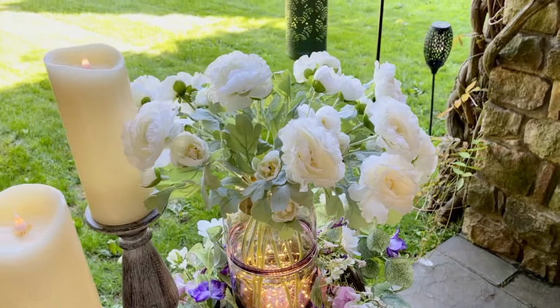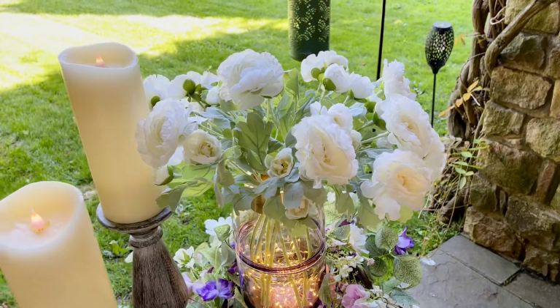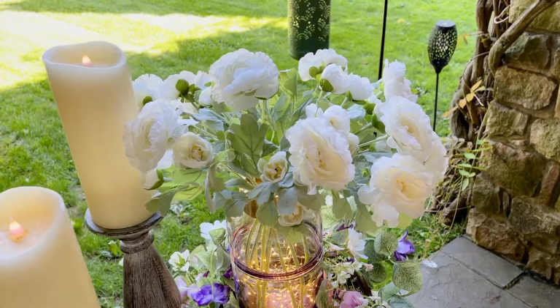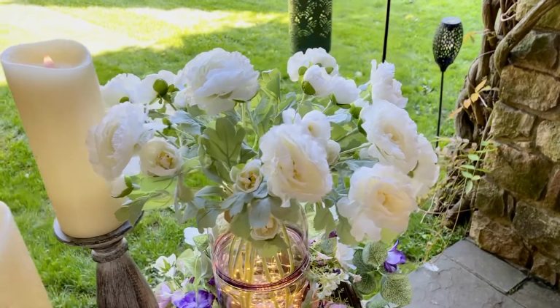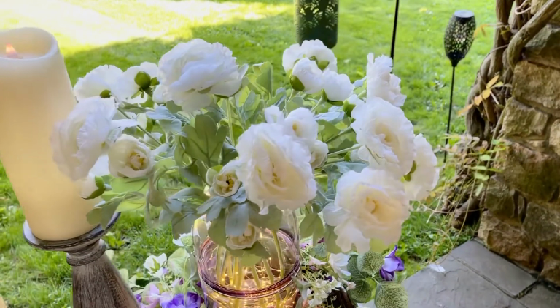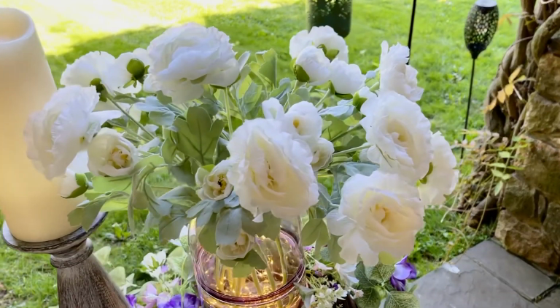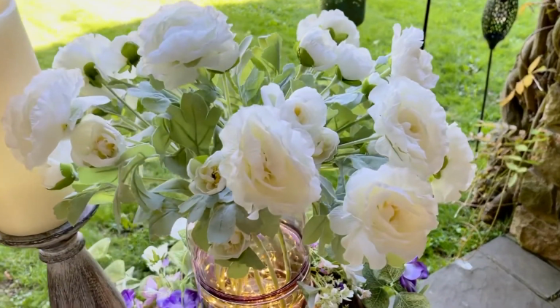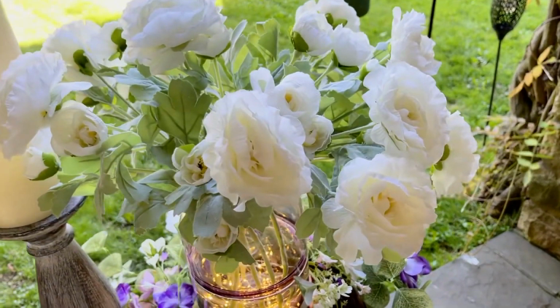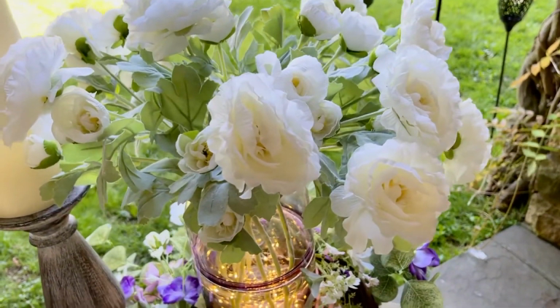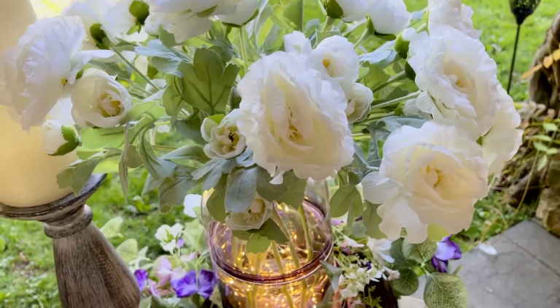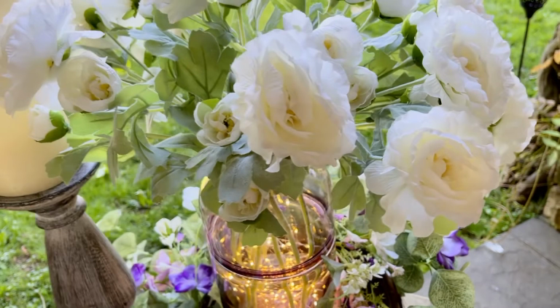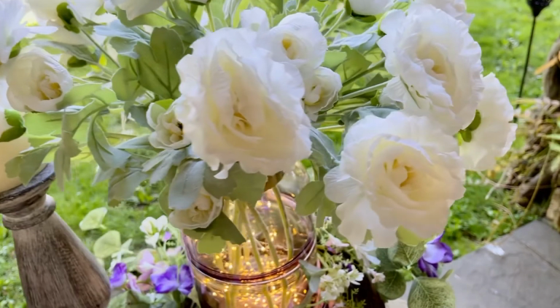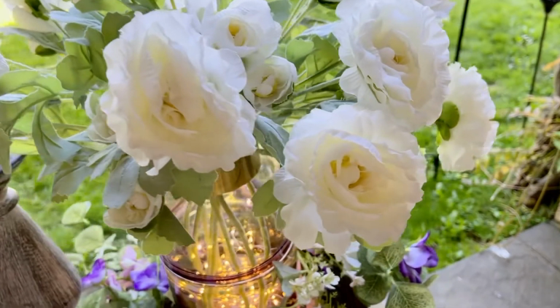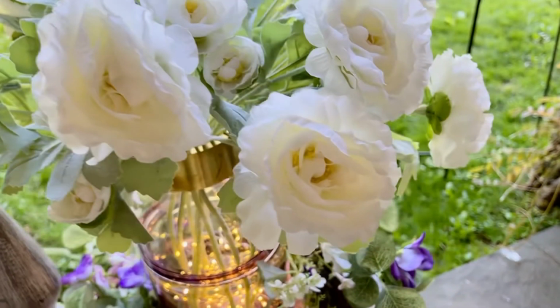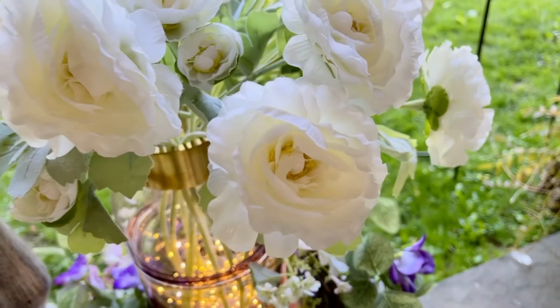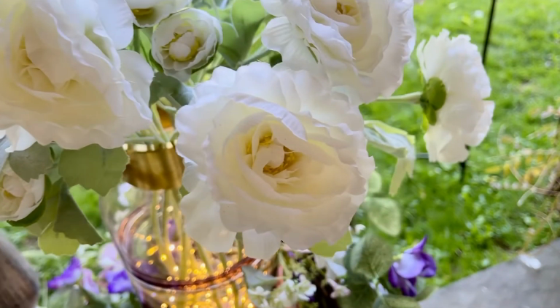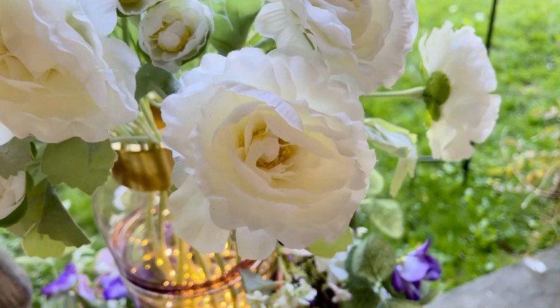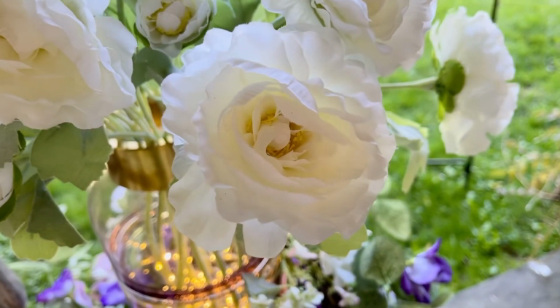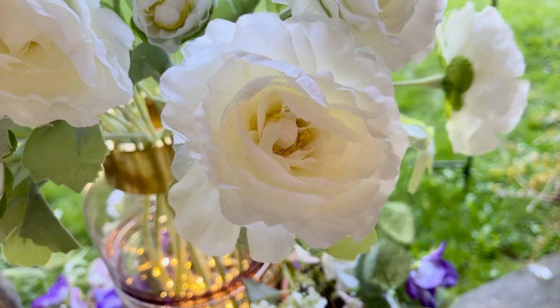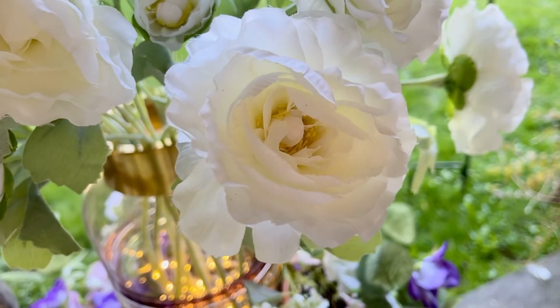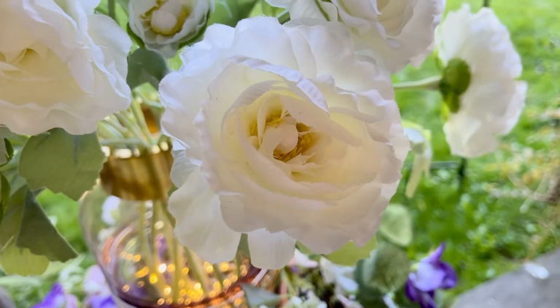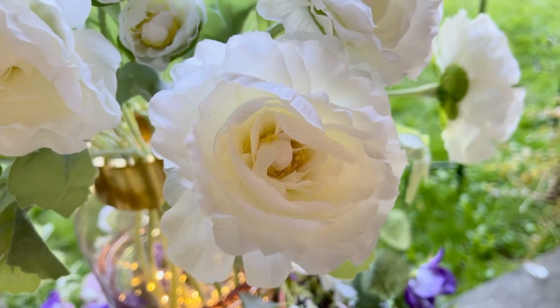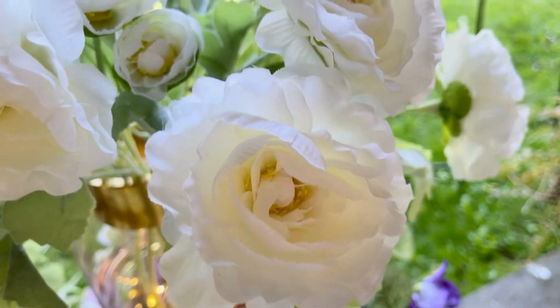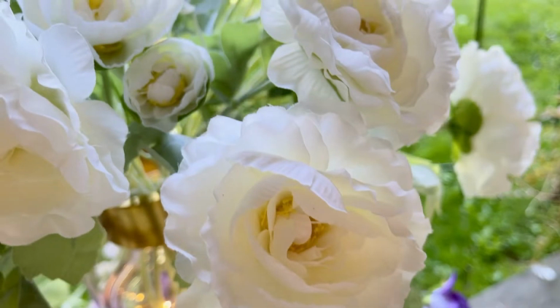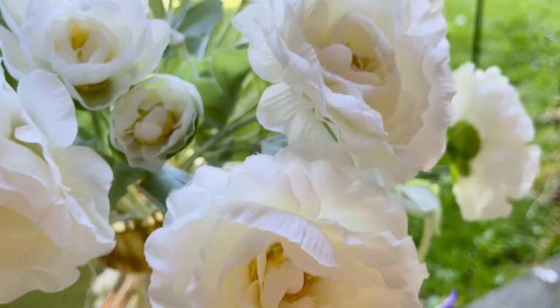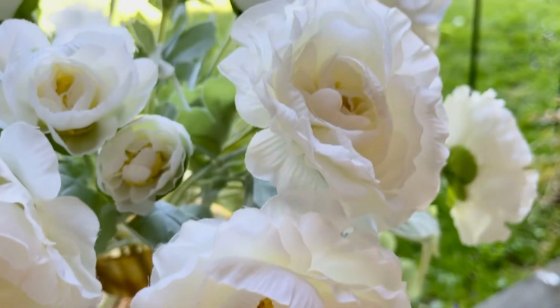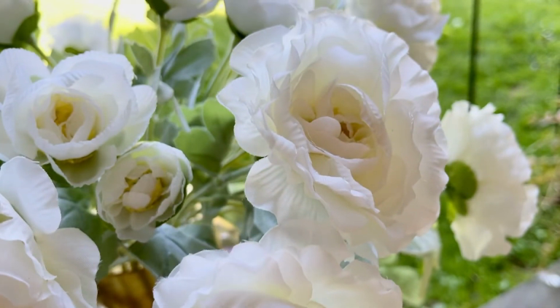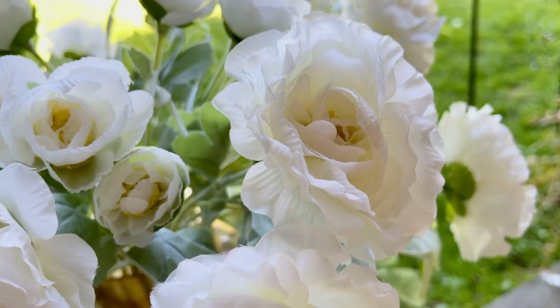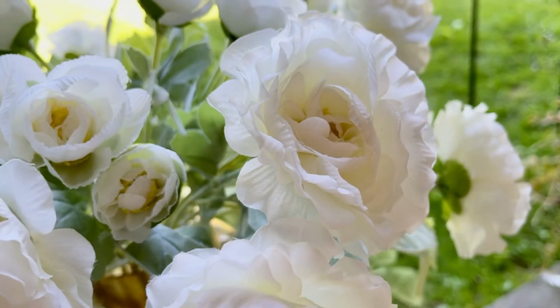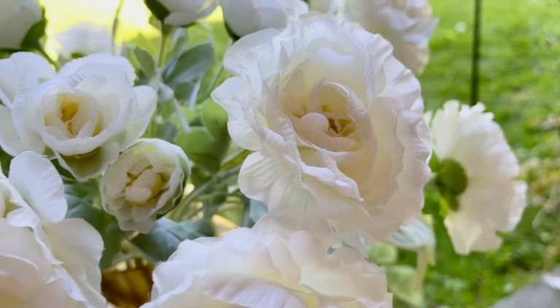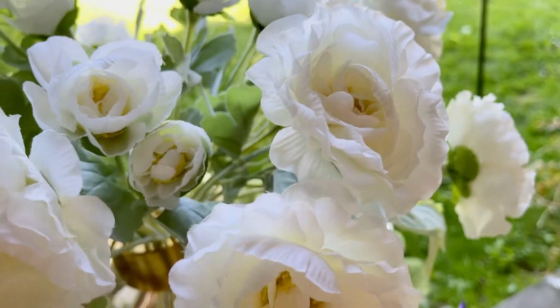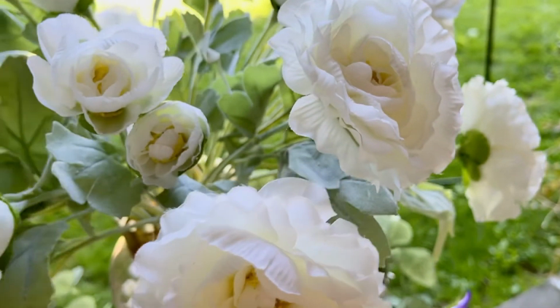Ranunculus is one of my favorite flowers, and not just because the name makes me smile. It's one of the most detailed, fully petaled flowers I've ever seen.